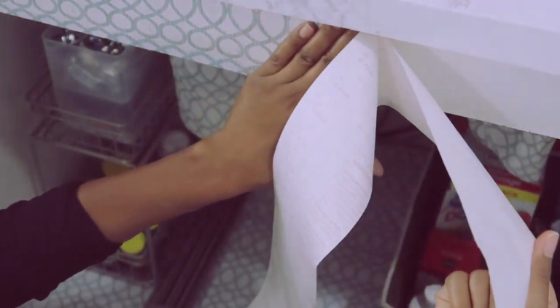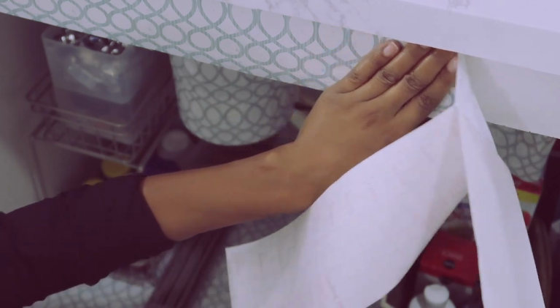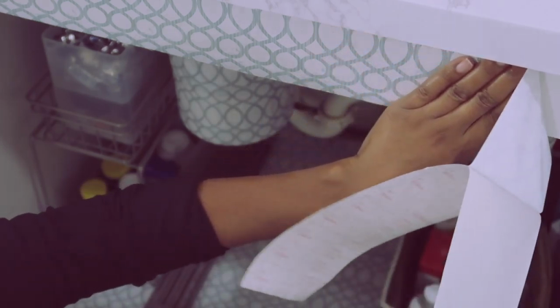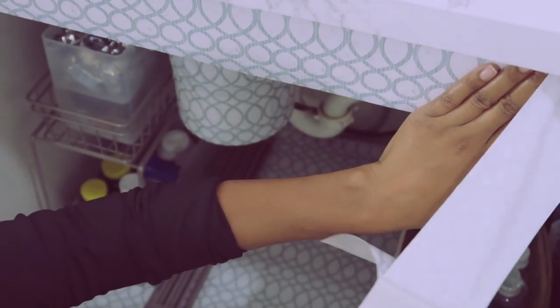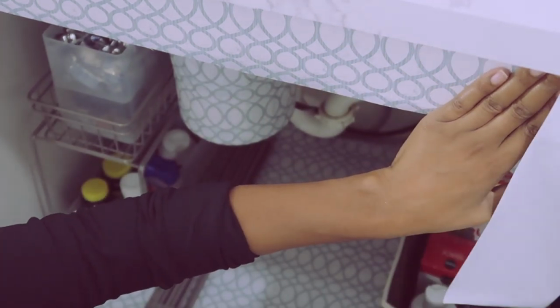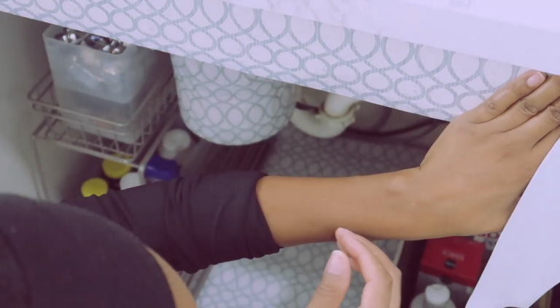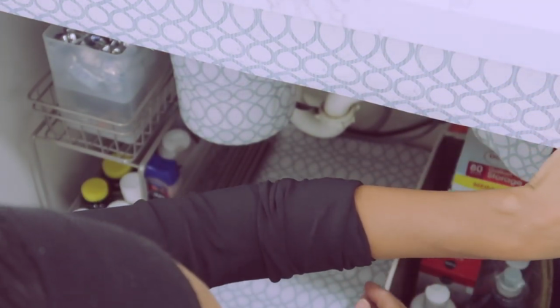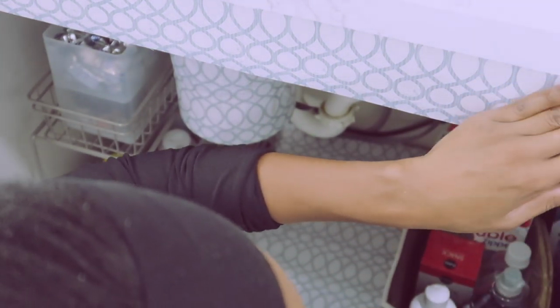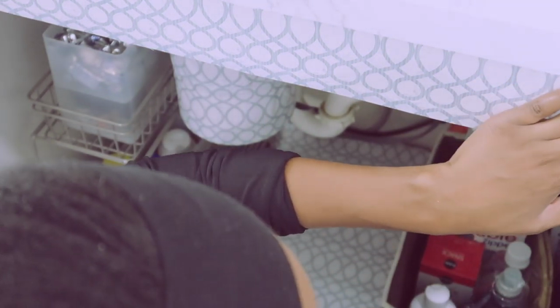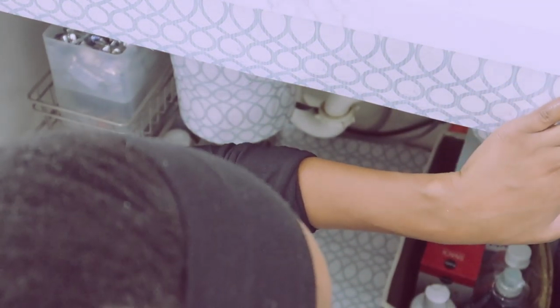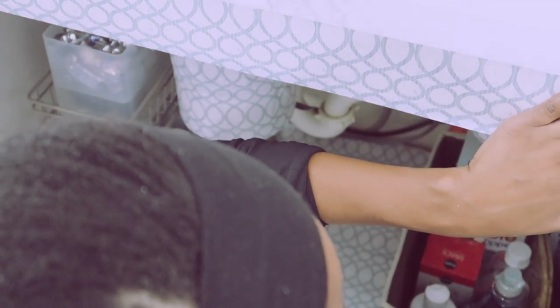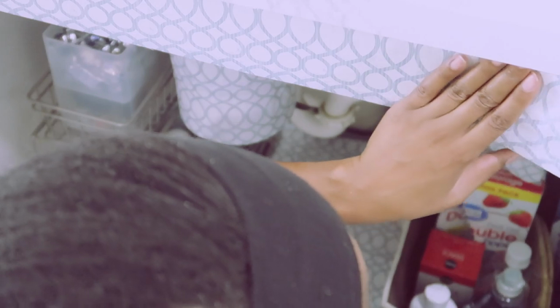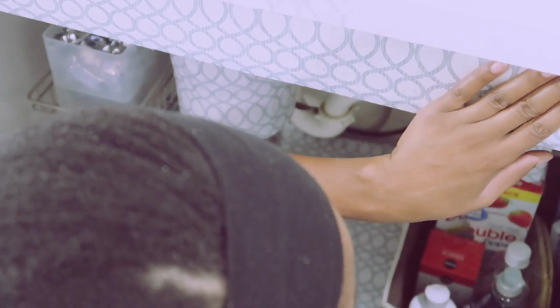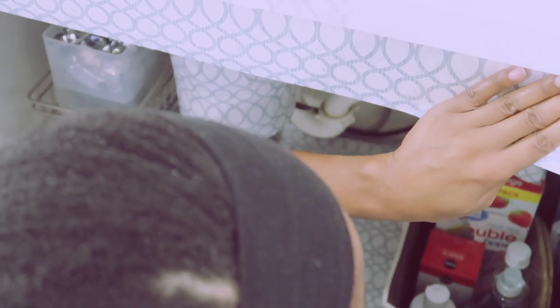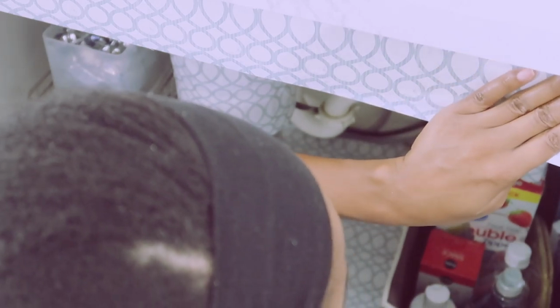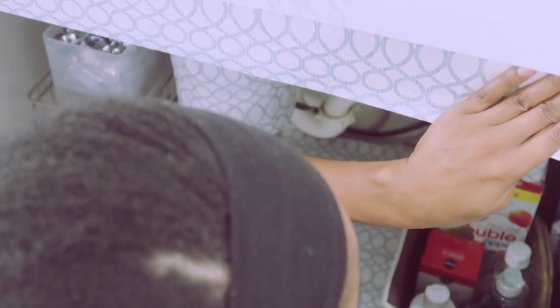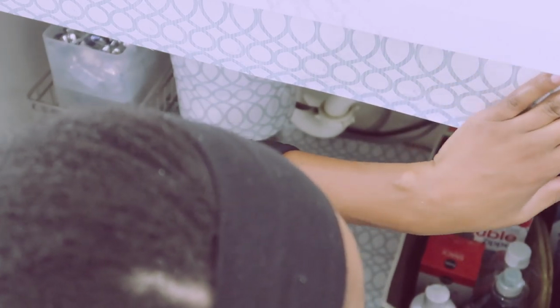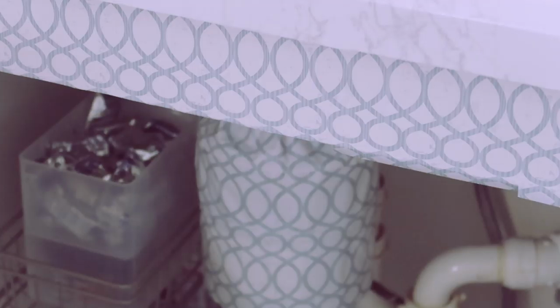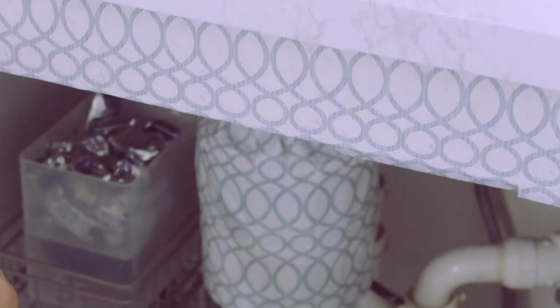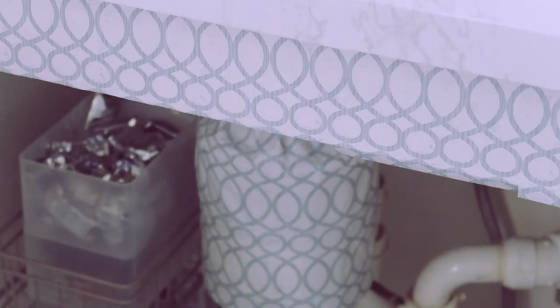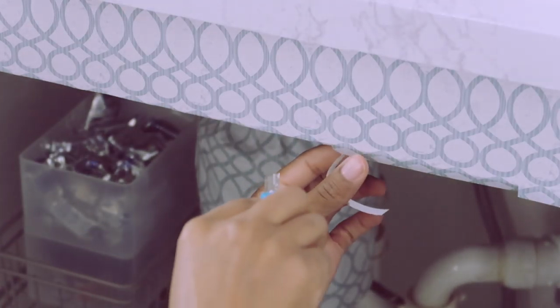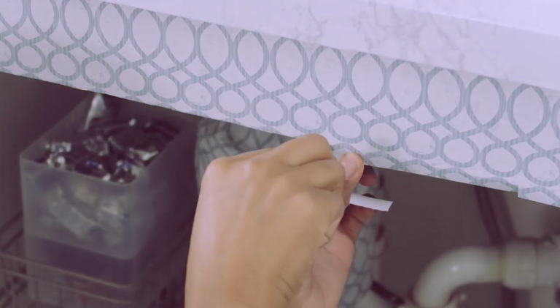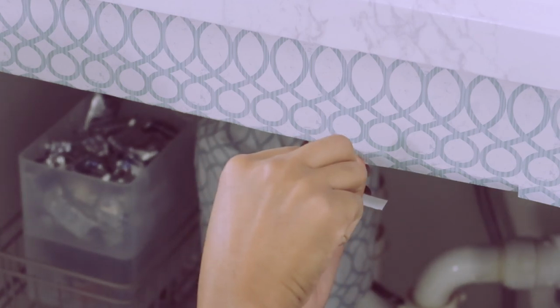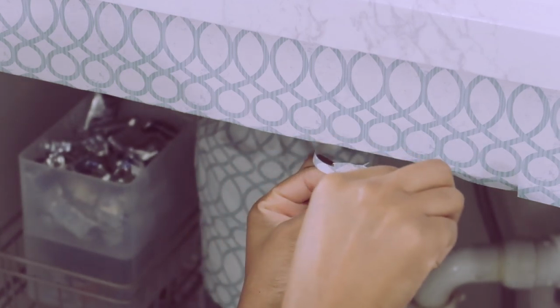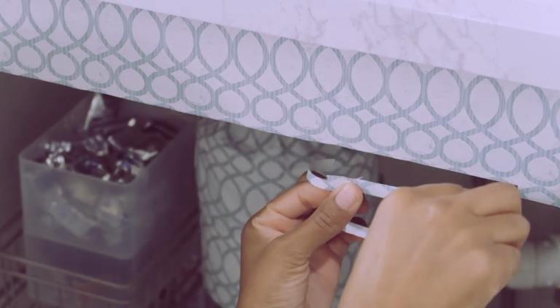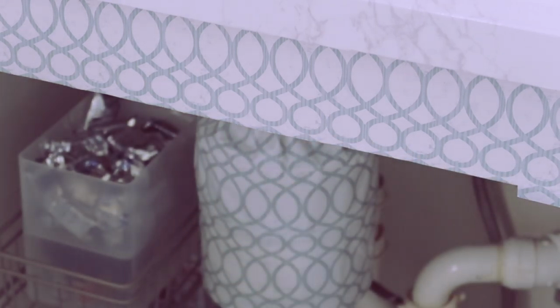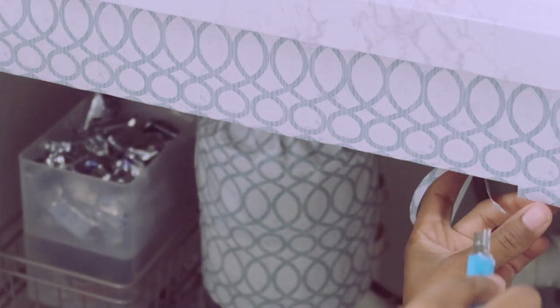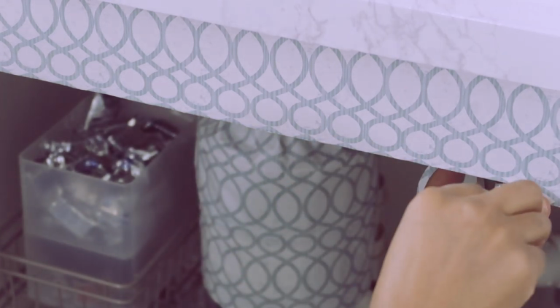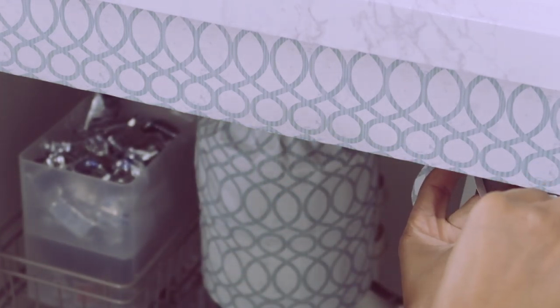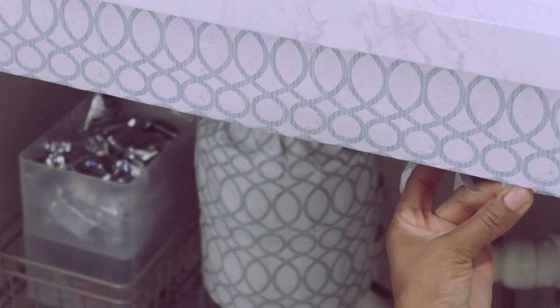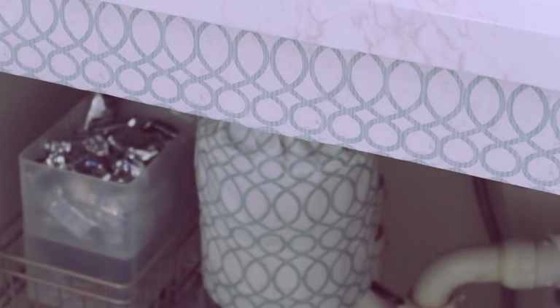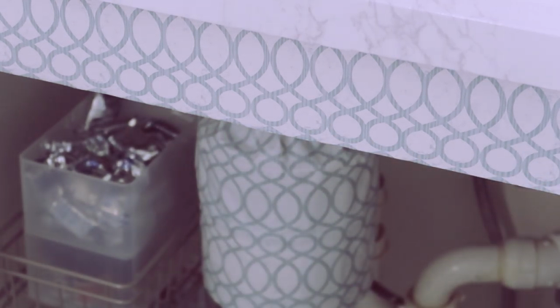This contact paper was so easy to apply. You just line it up and then to make everything look nice and neat I went ahead and used my utility knife to make some cuts, then just used the straight edge of the bottom and ran it along that piece there.